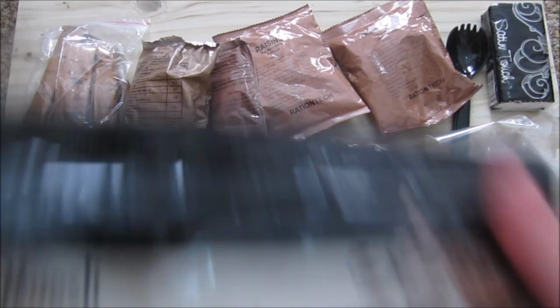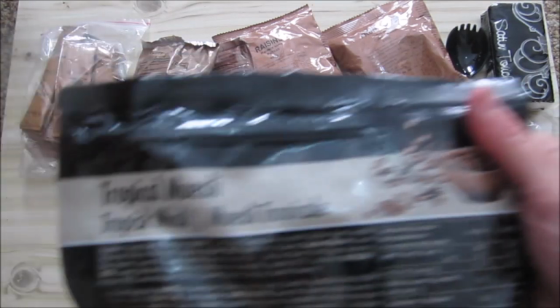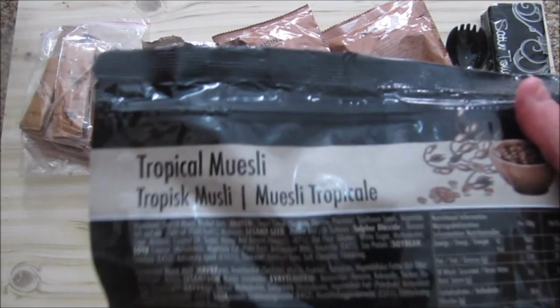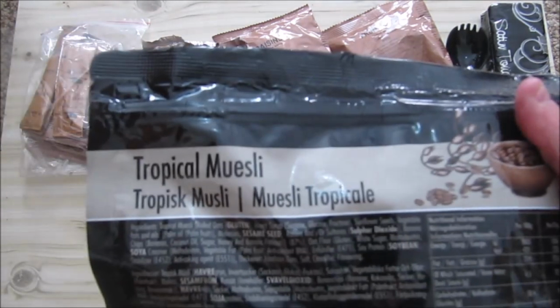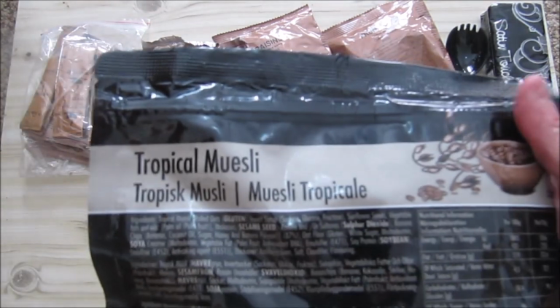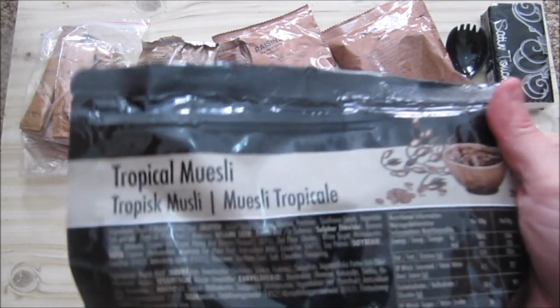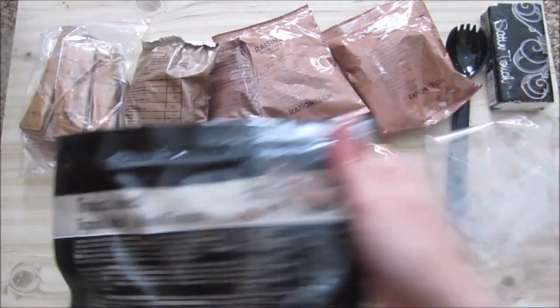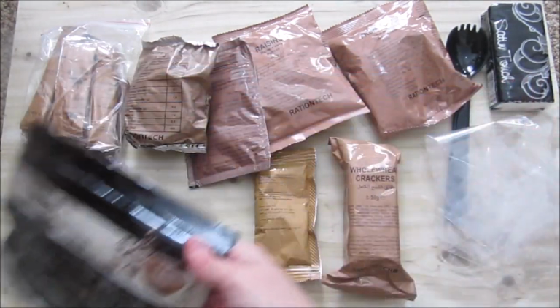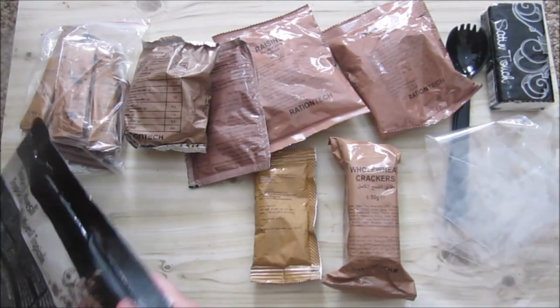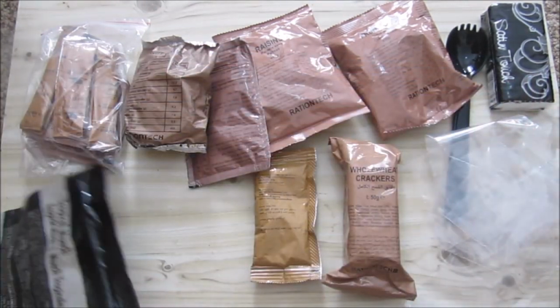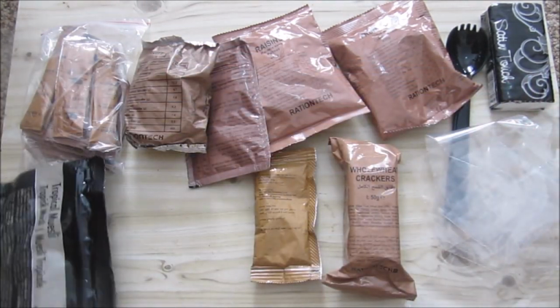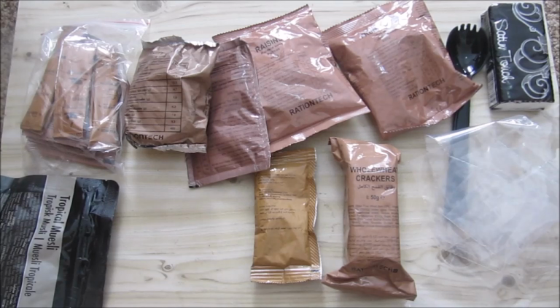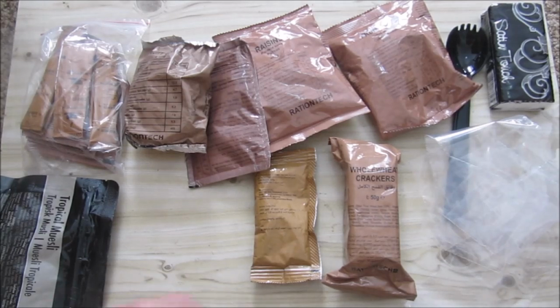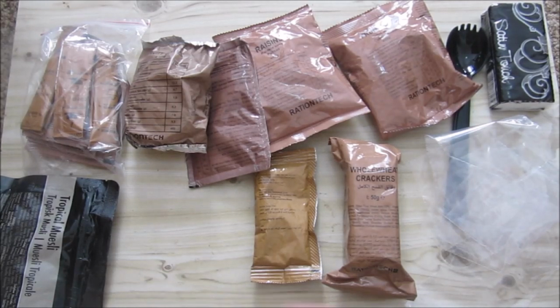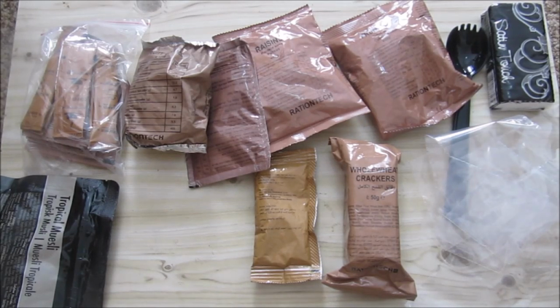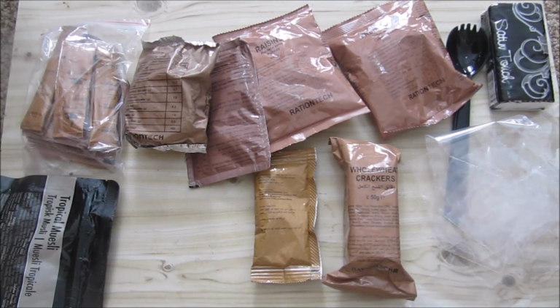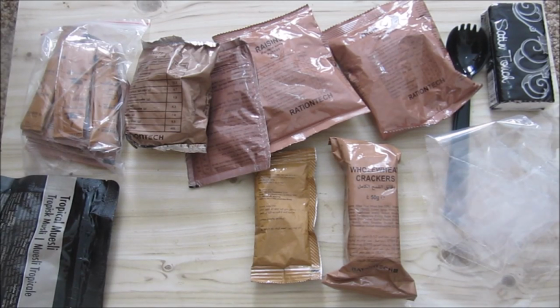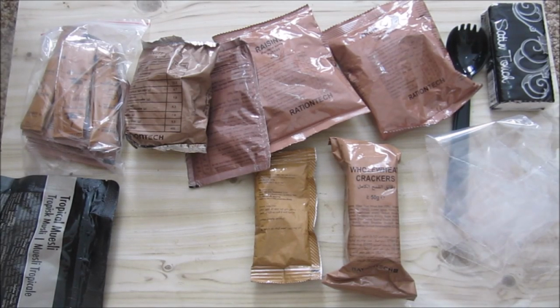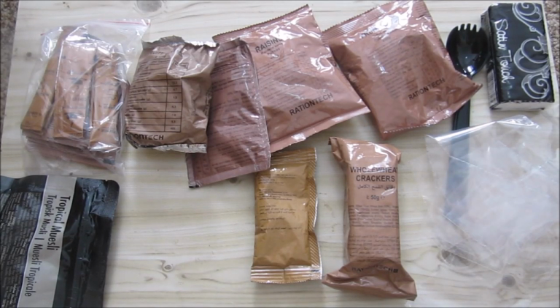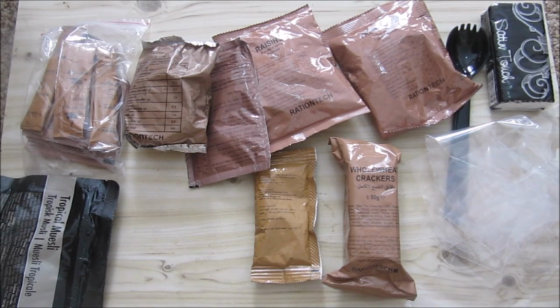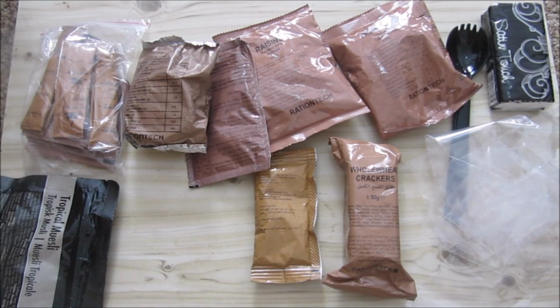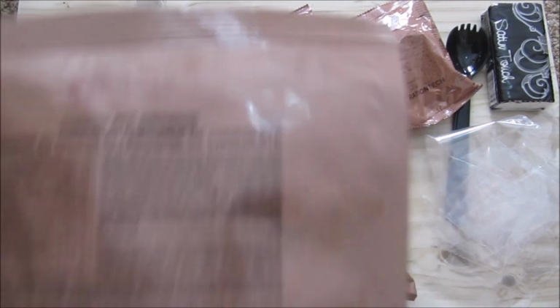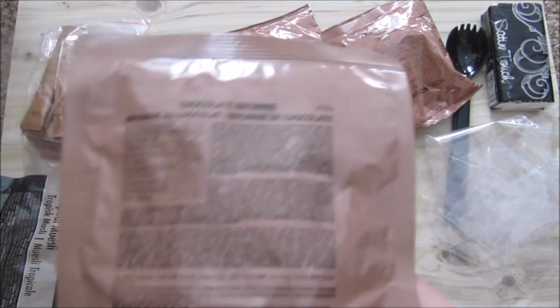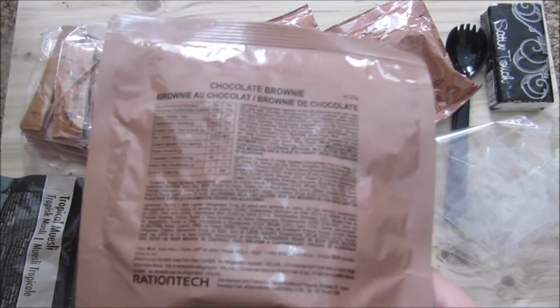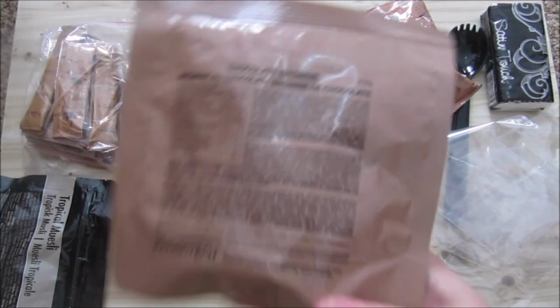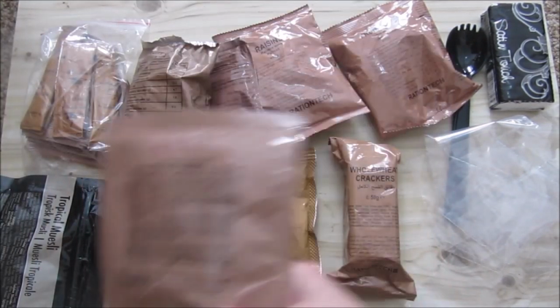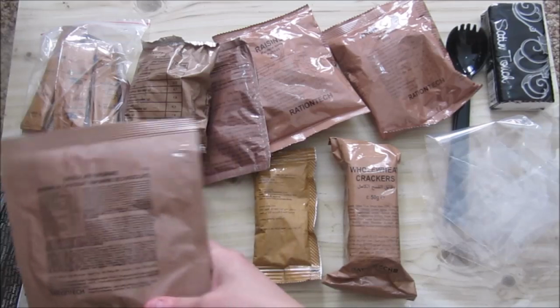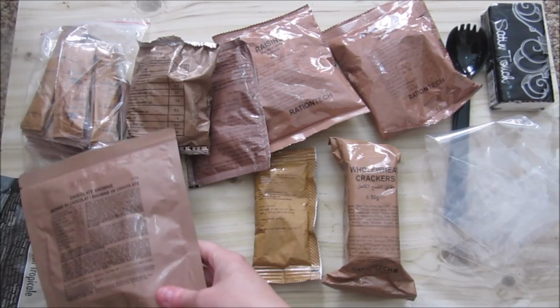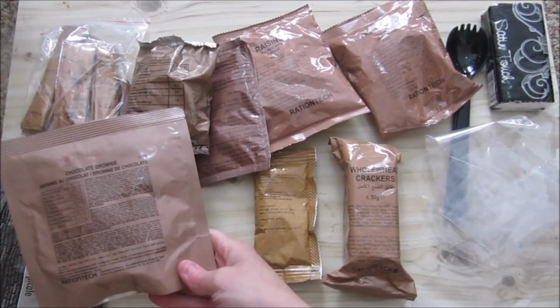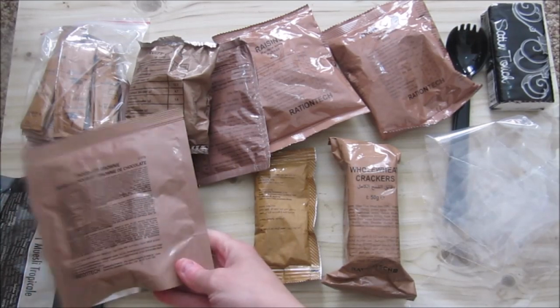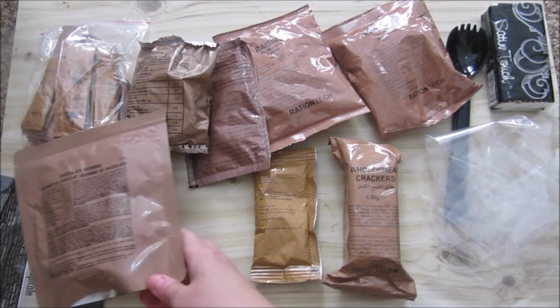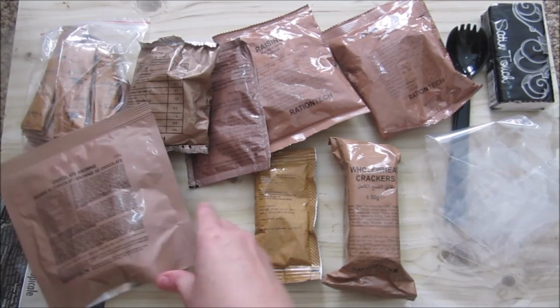And again, tropical muesli. So the tropical is the only muesli we had this year. Yummy chocolate brownie again — maybe this time I'll do it cold.